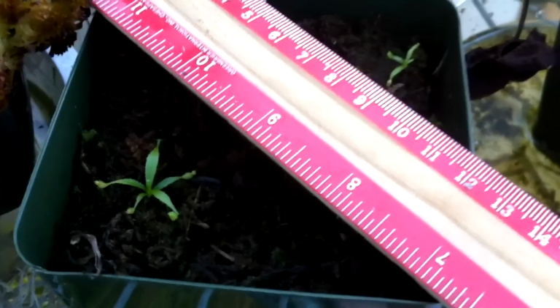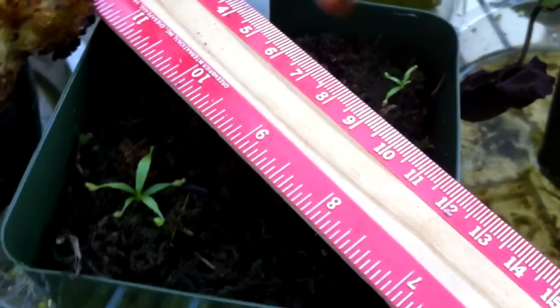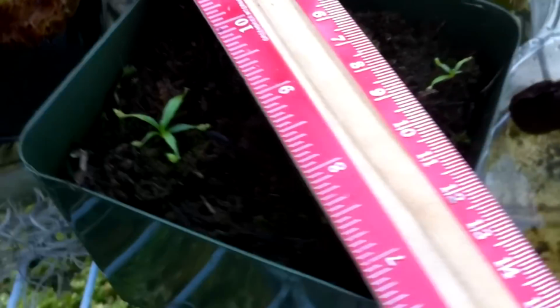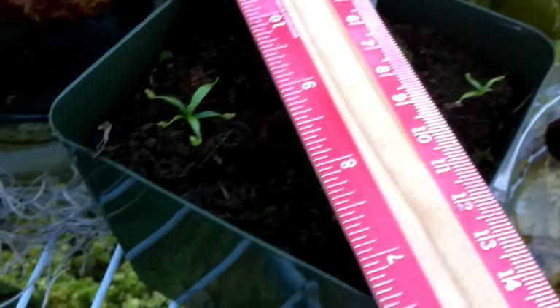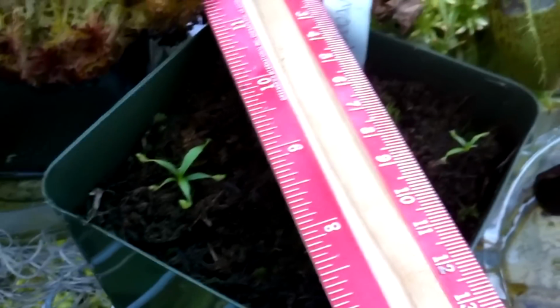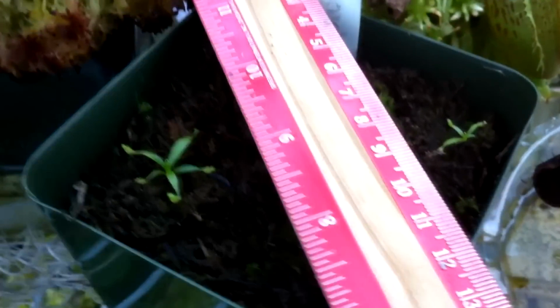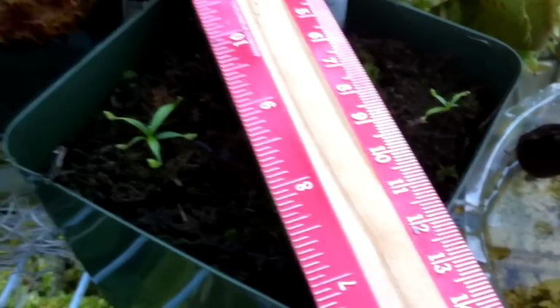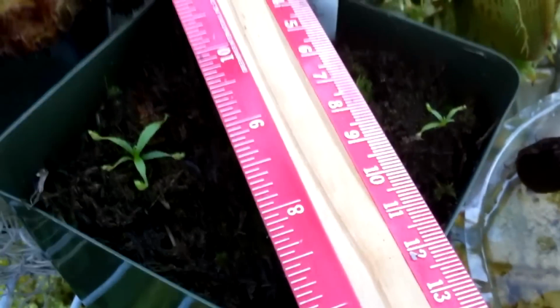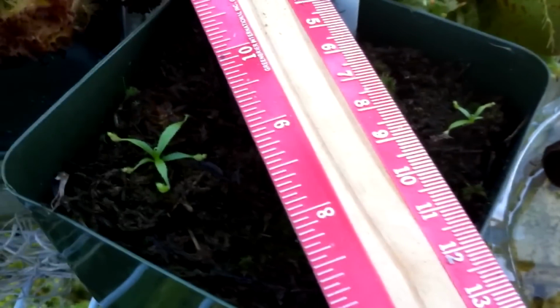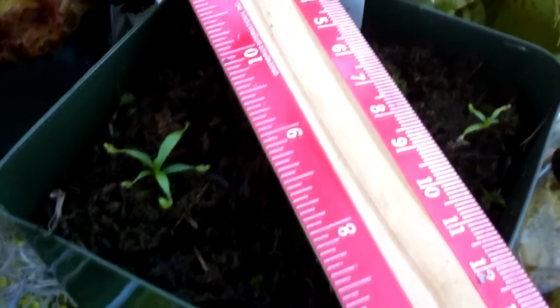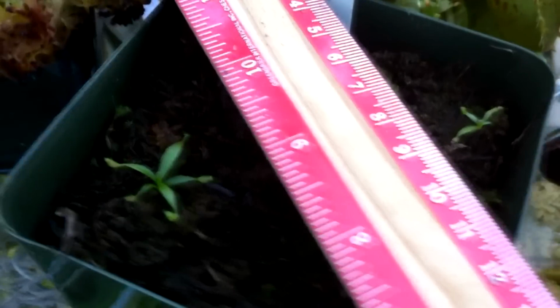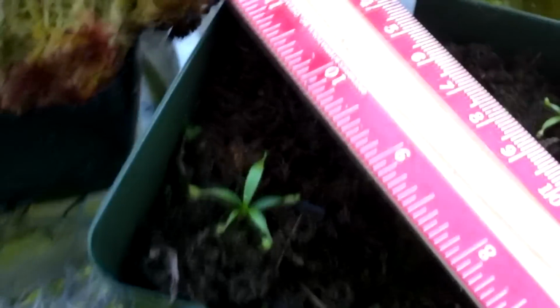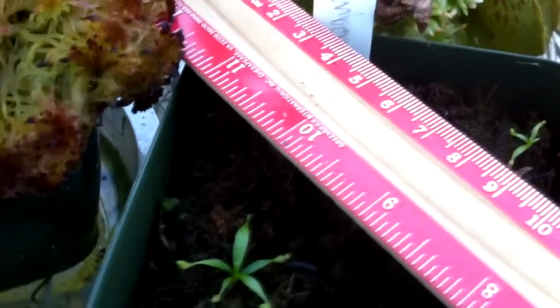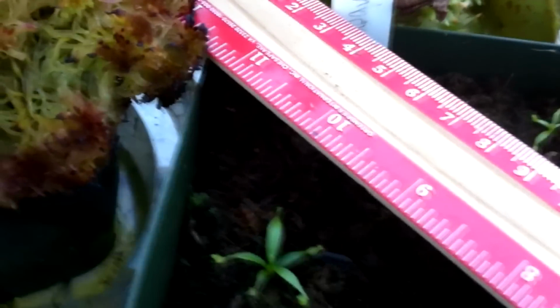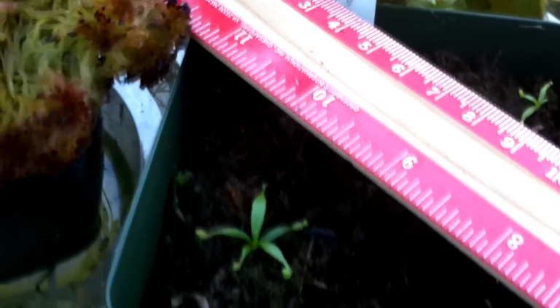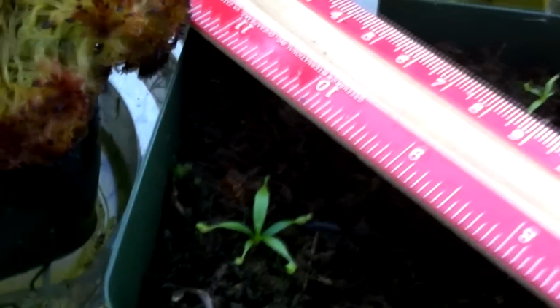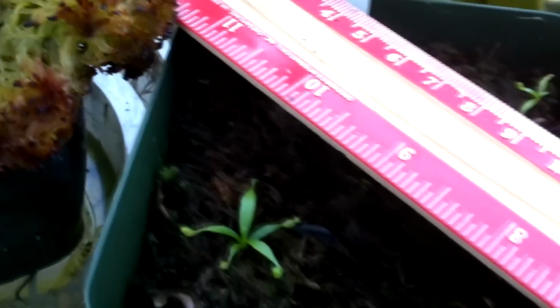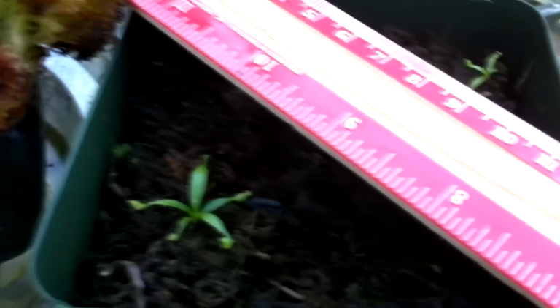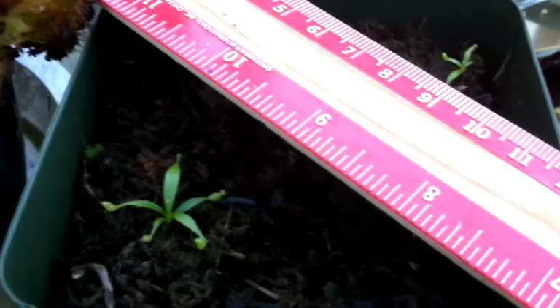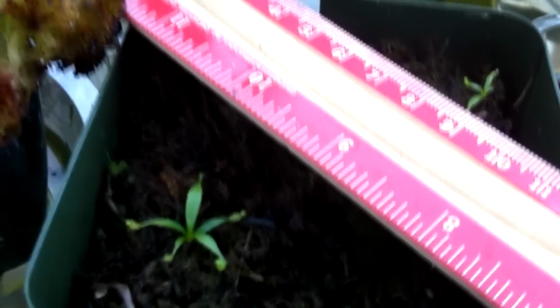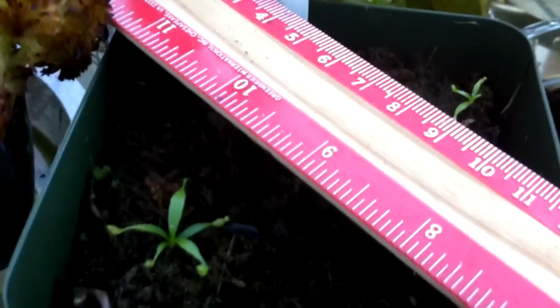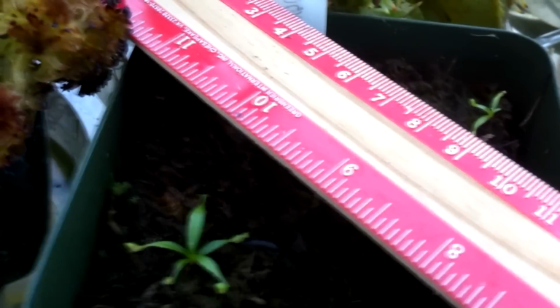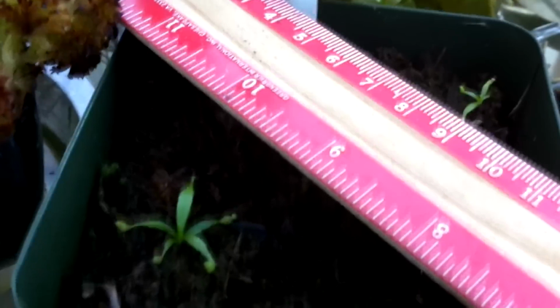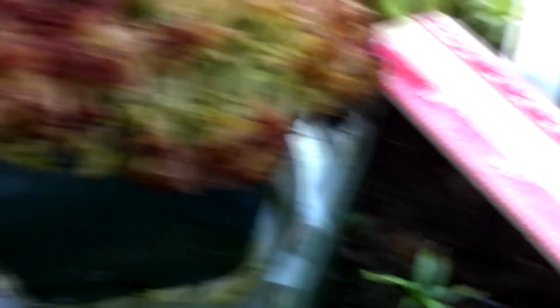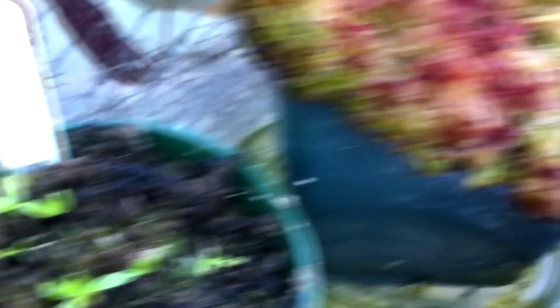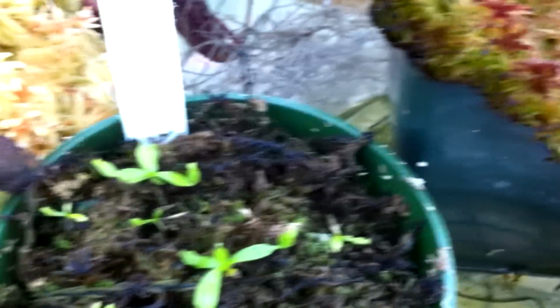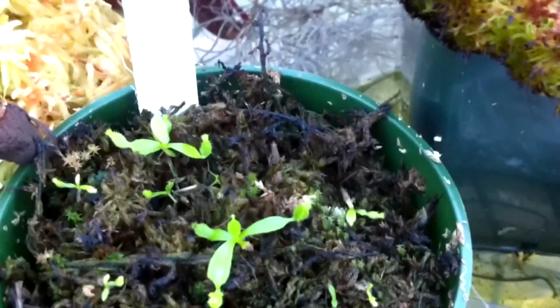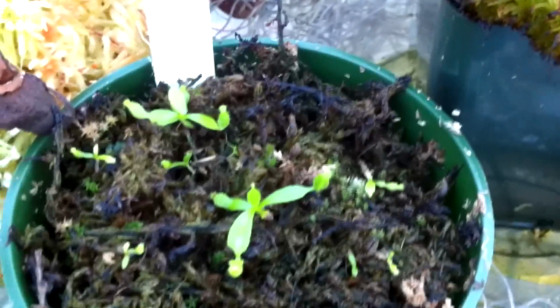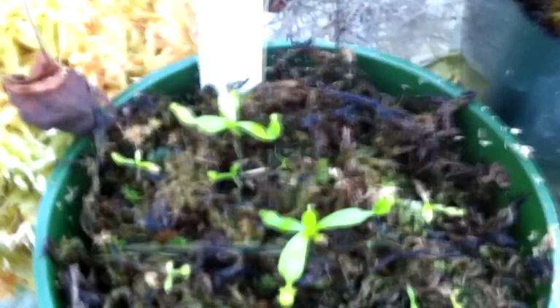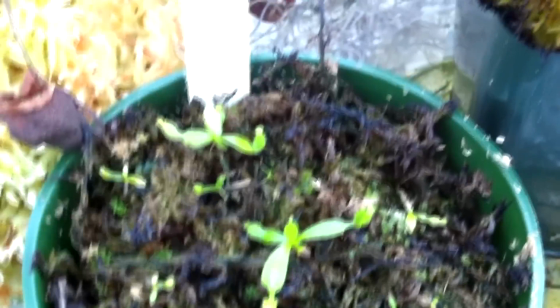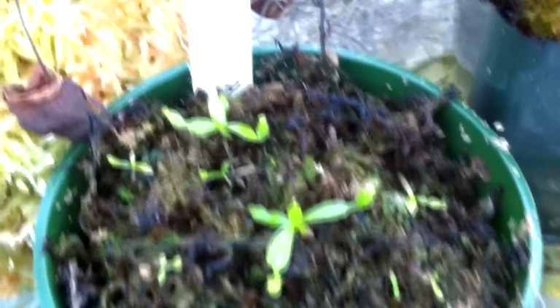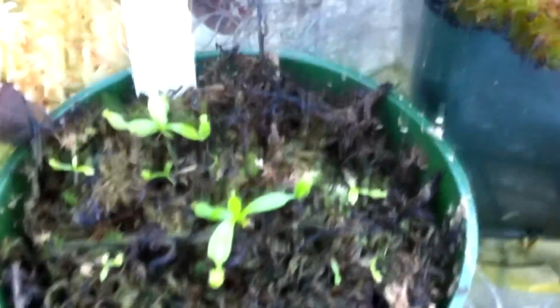Hey guys, so today I'm going to start this video from inside the greenhouse because this is a special update. This is an update on my Nepenthes seedlings, specifically Nepenthes Attenboroughii seedlings, which I germinated in December of 2012, and some other kinds of seedlings which I germinated this year in April.